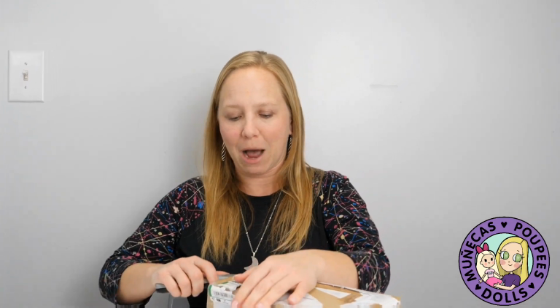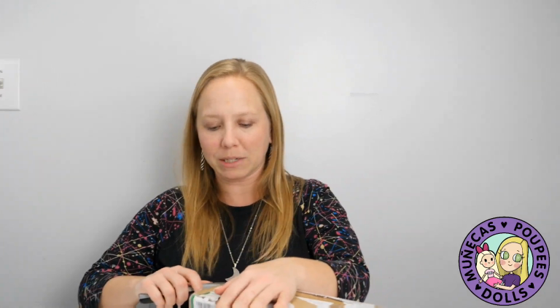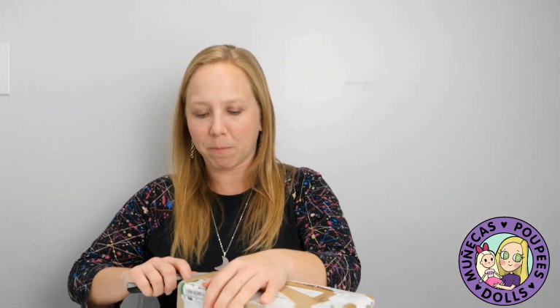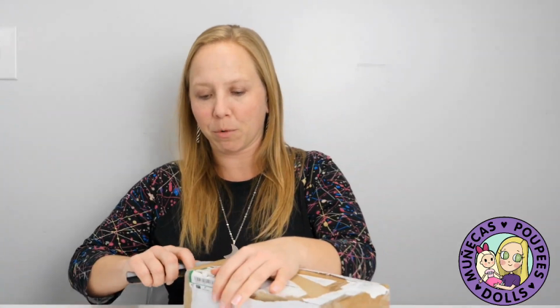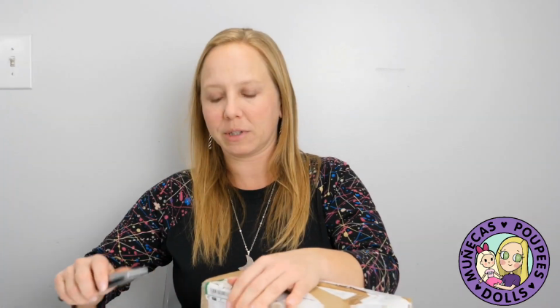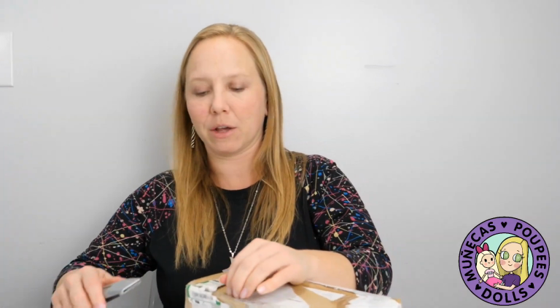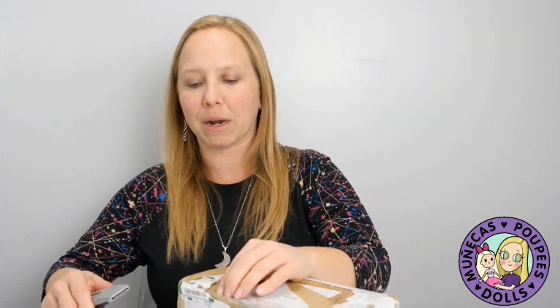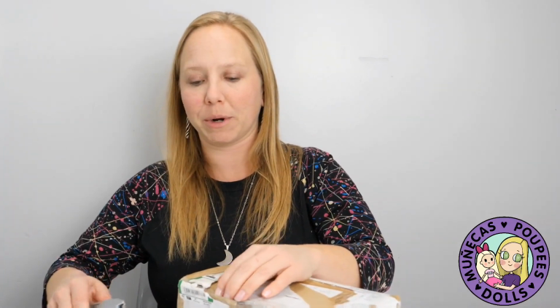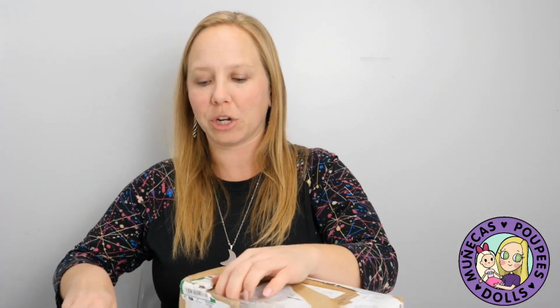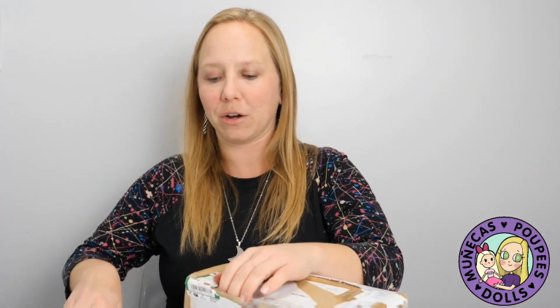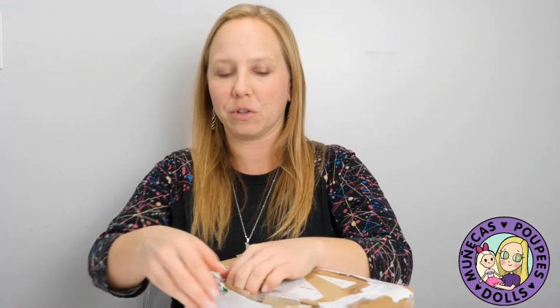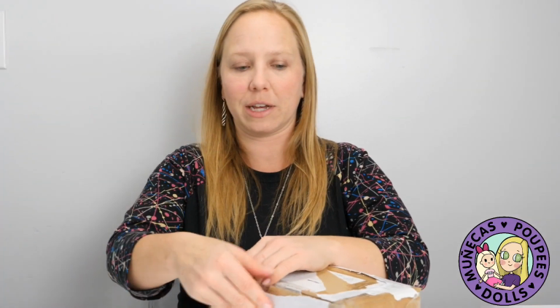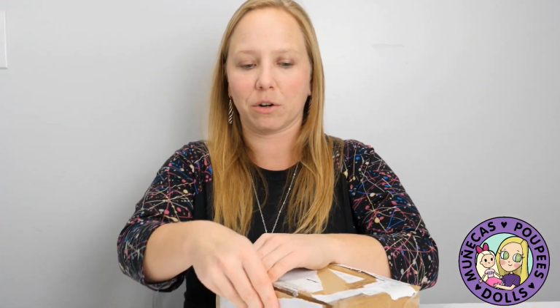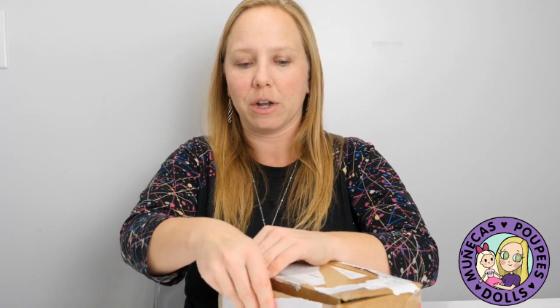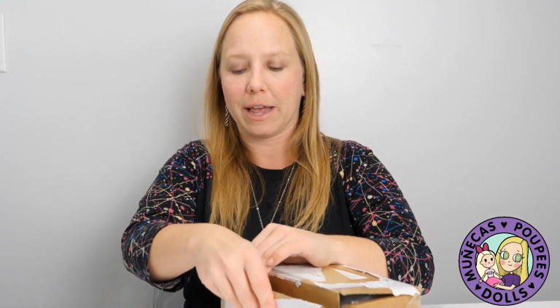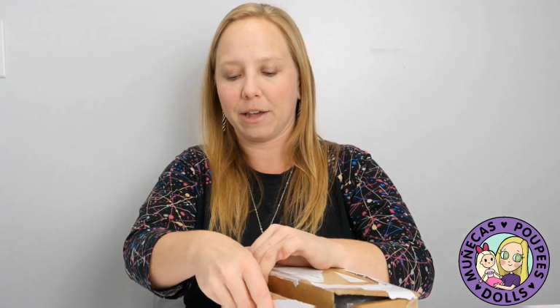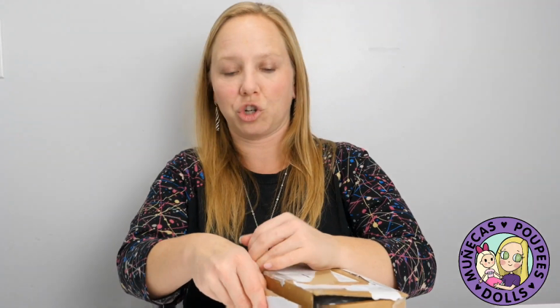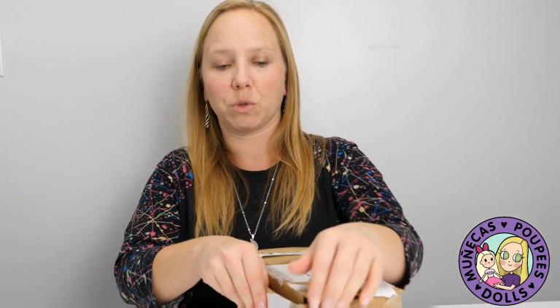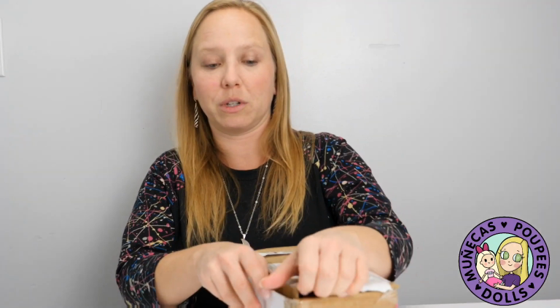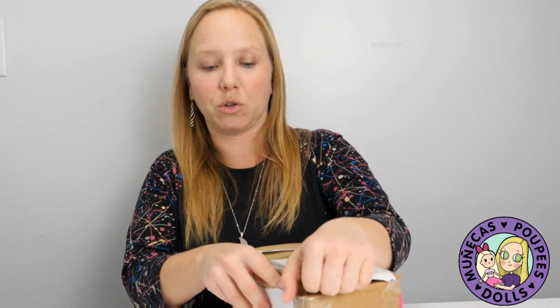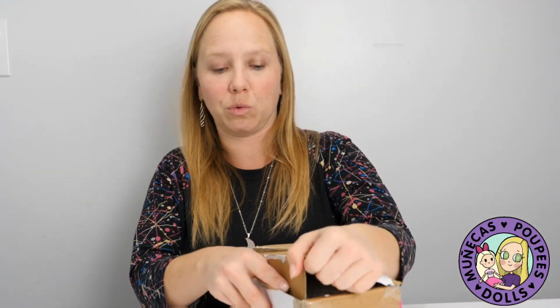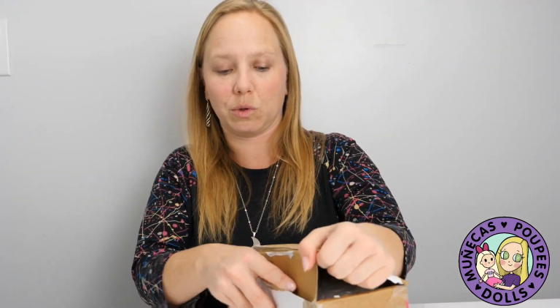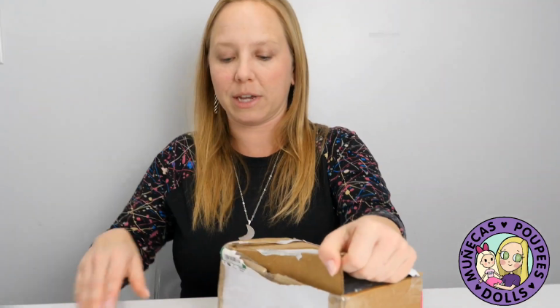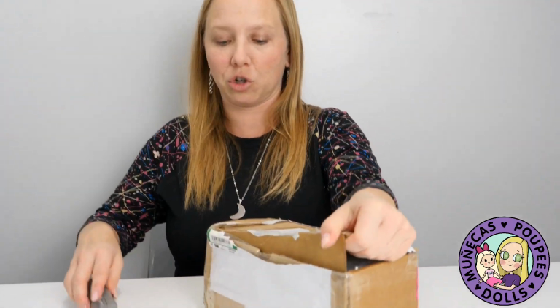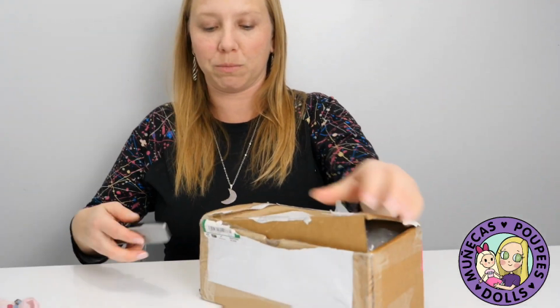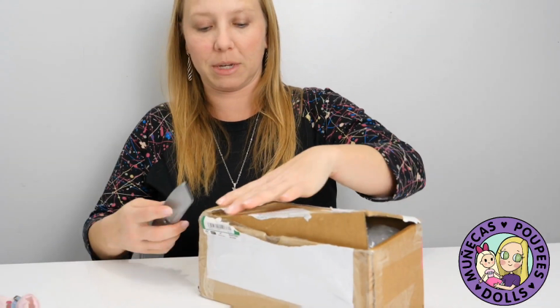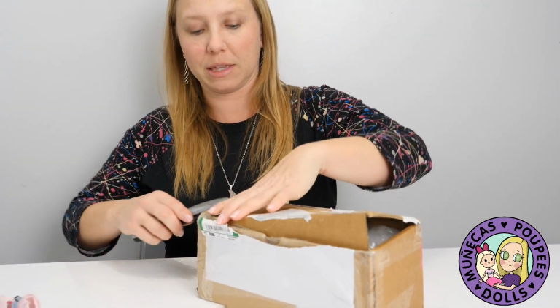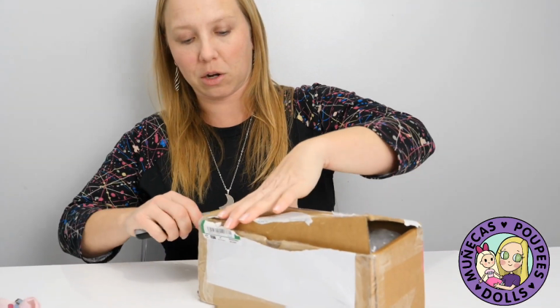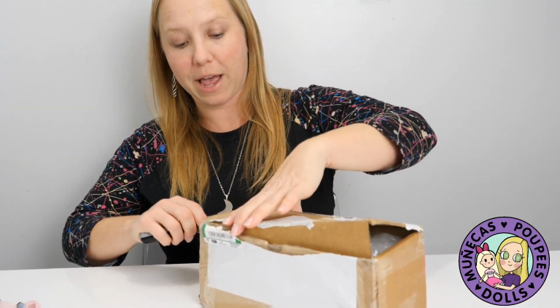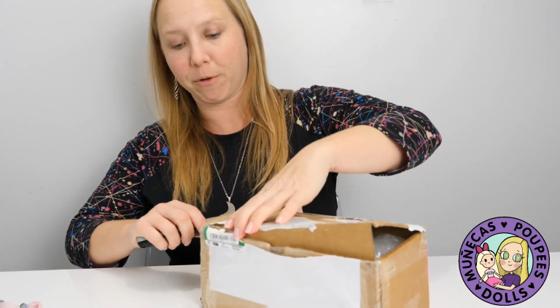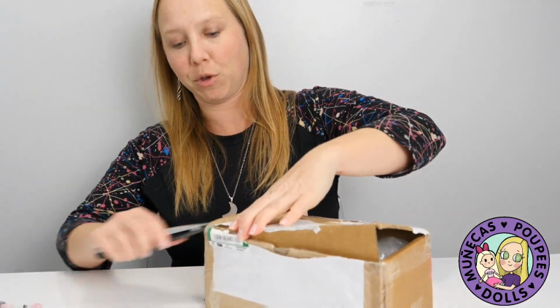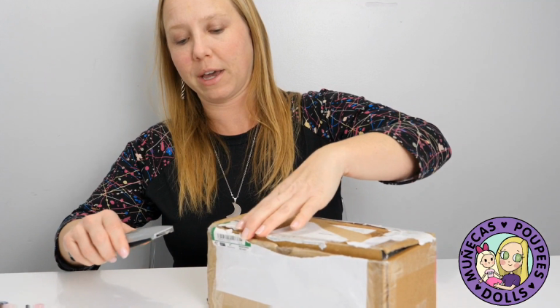I wasn't familiar with the seller, but I reached out and she was willing to sell and ship to me. This doll came from the UK.